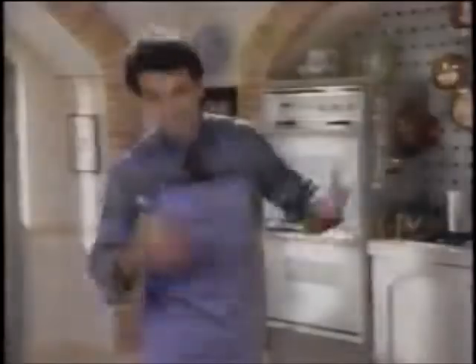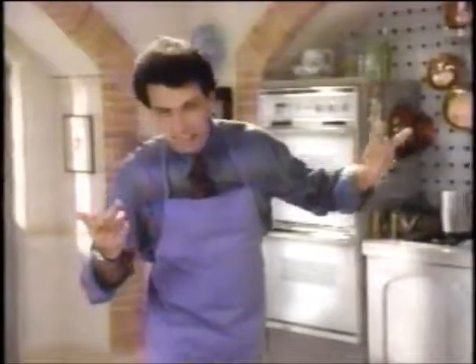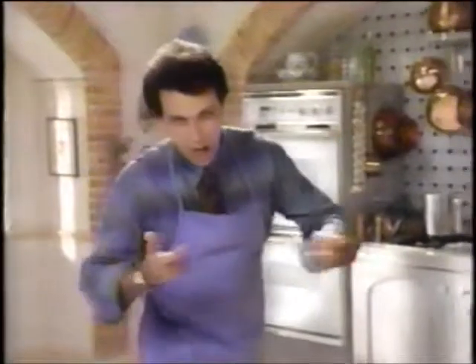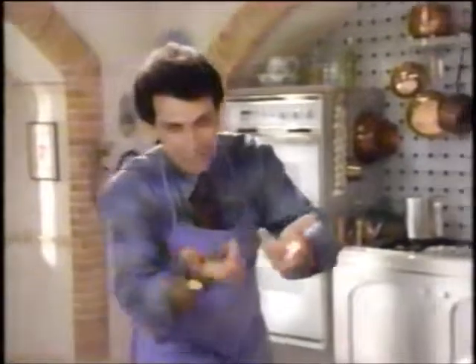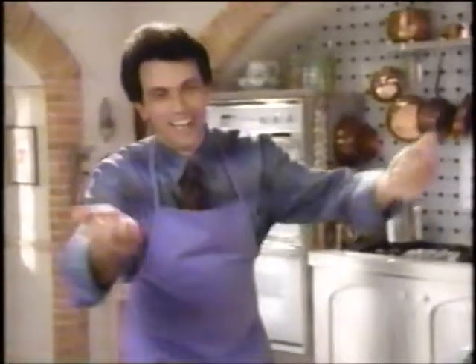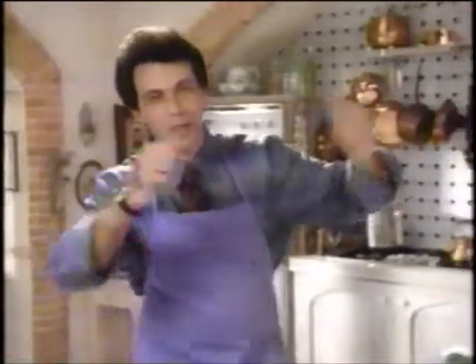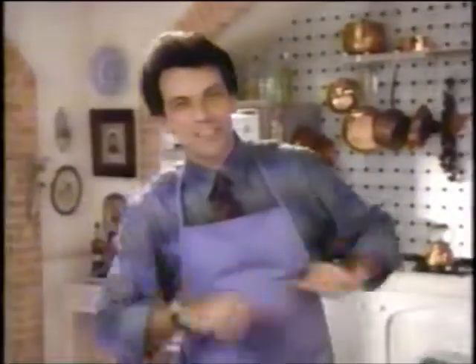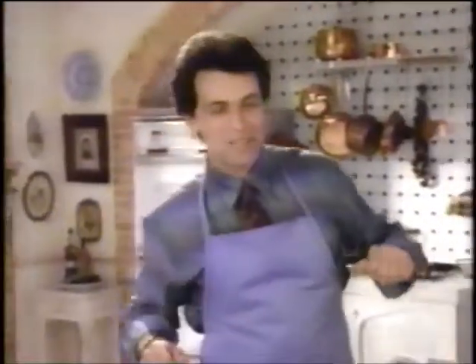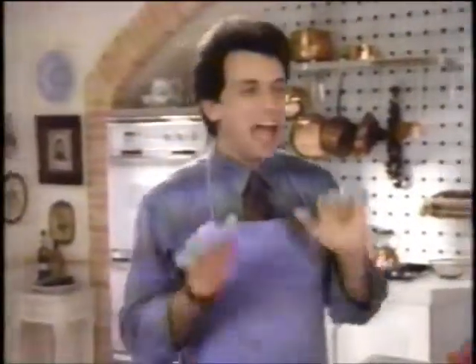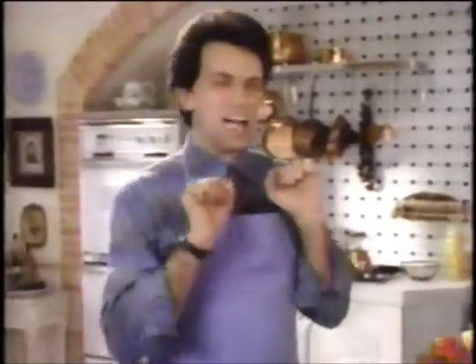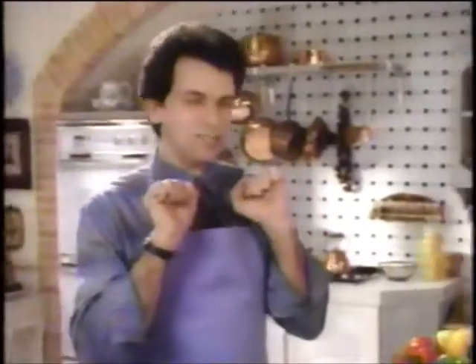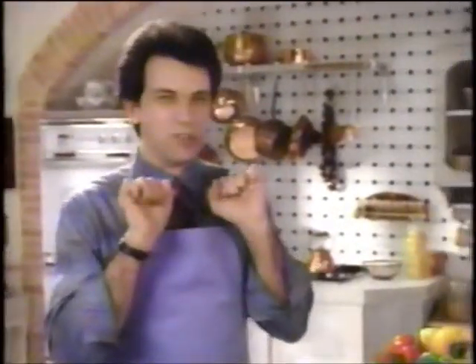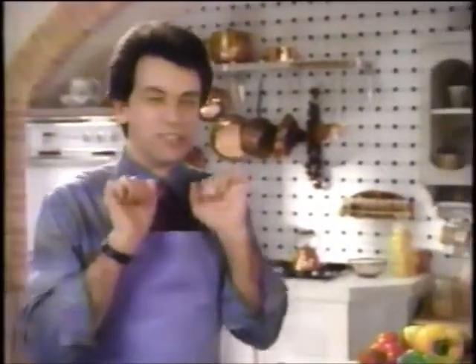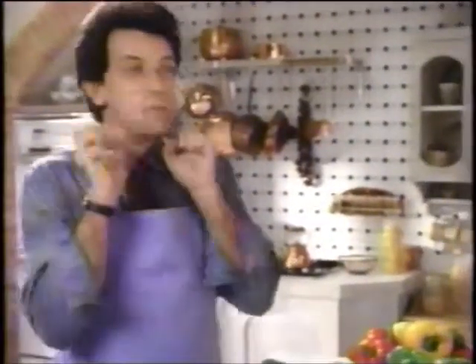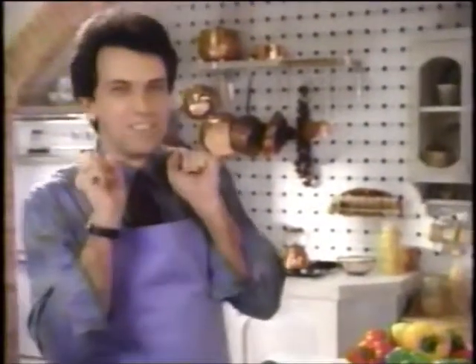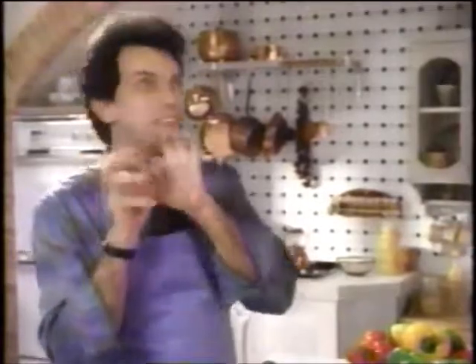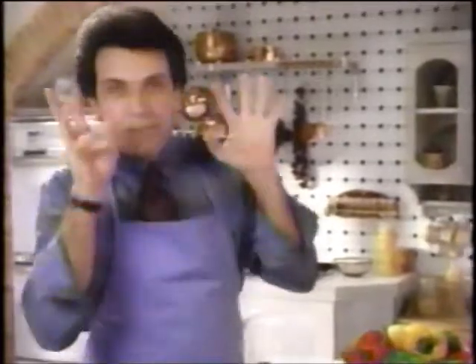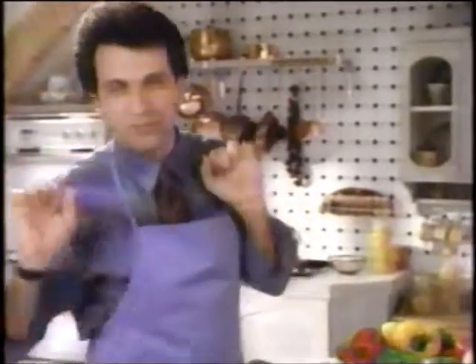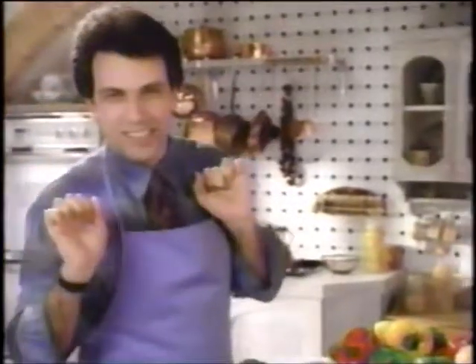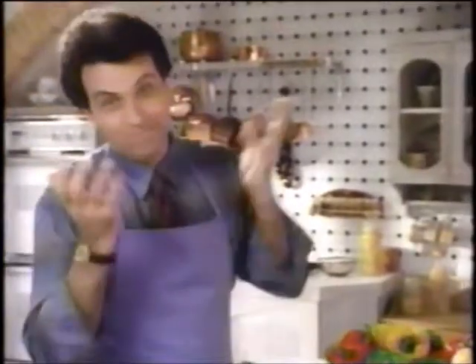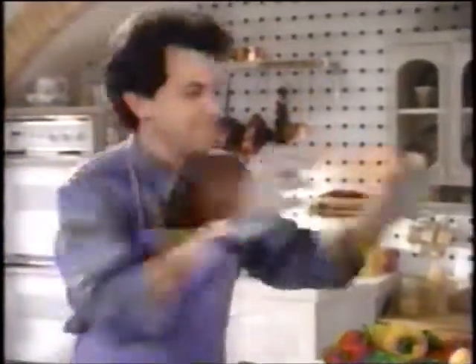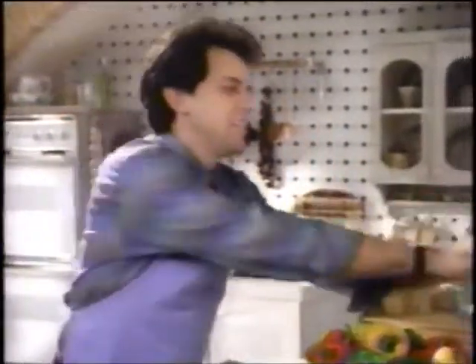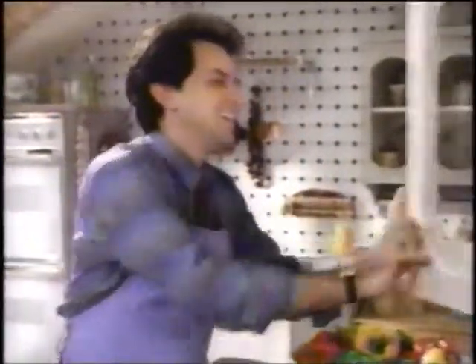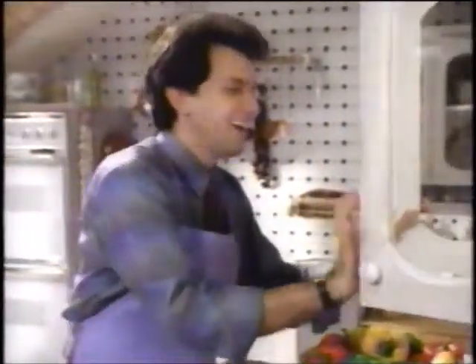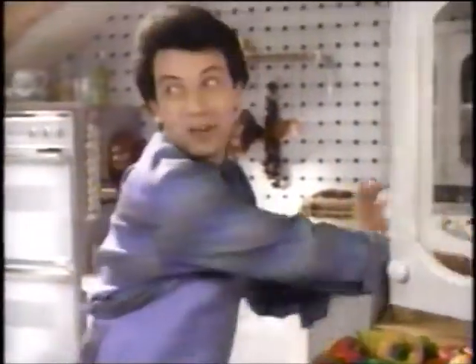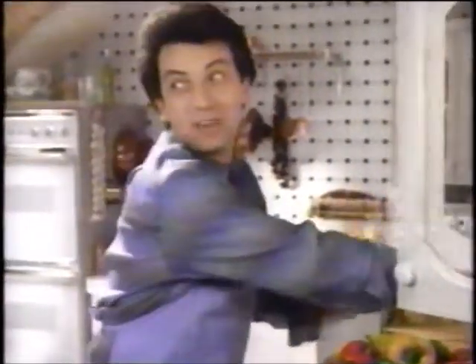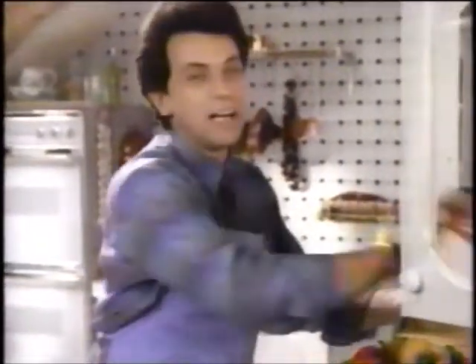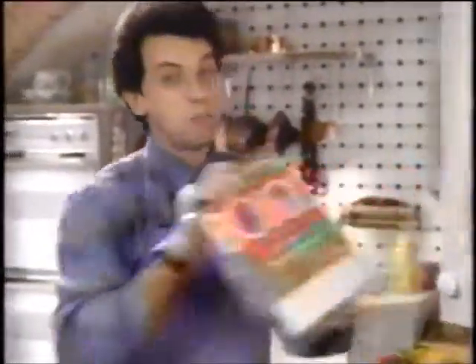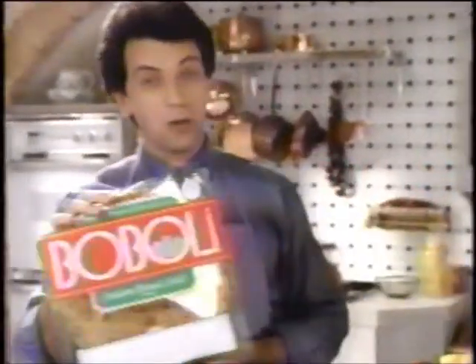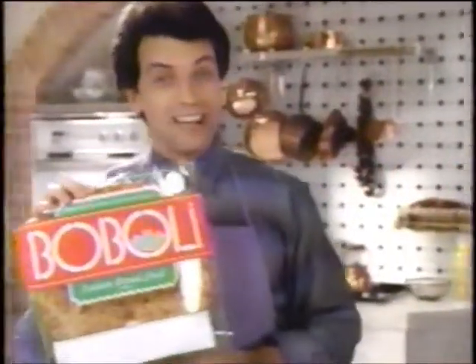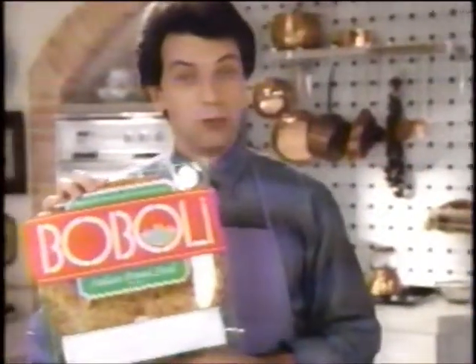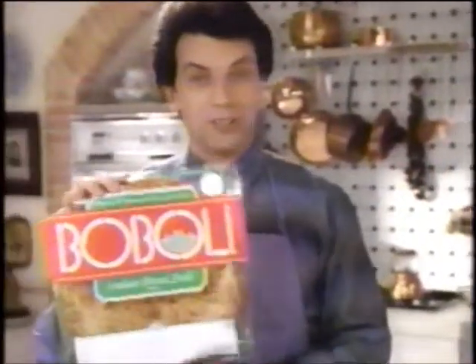I know how kids are around mealtime. Uncle Vittorio, can we have something different for dinner? Take out the Bobbly. Right, Mama. Bobbly Italian bread shell.